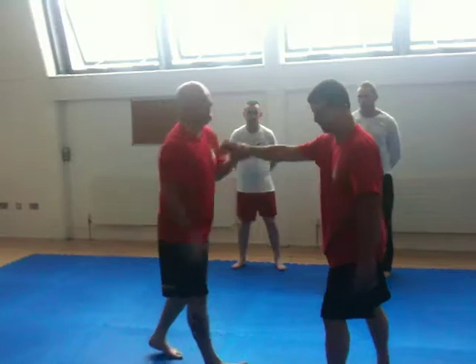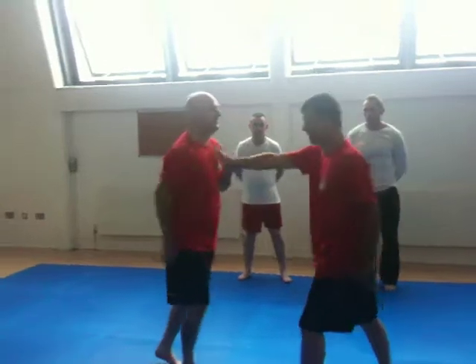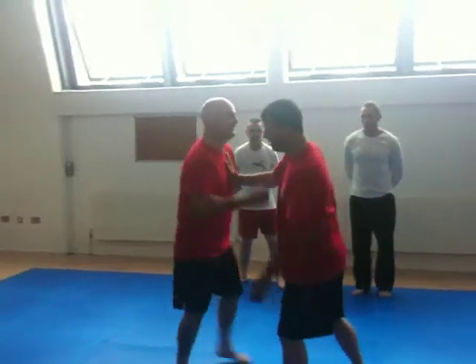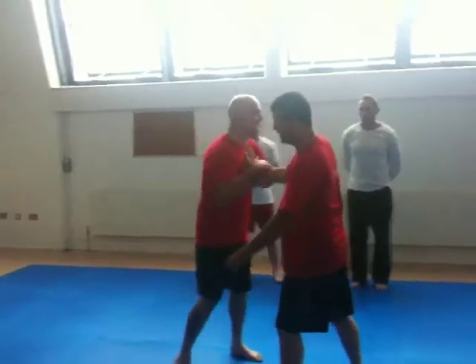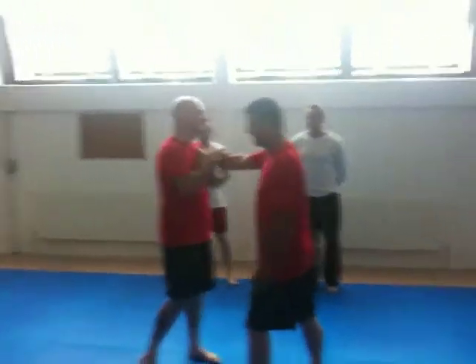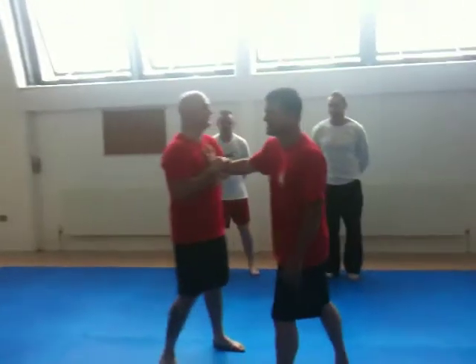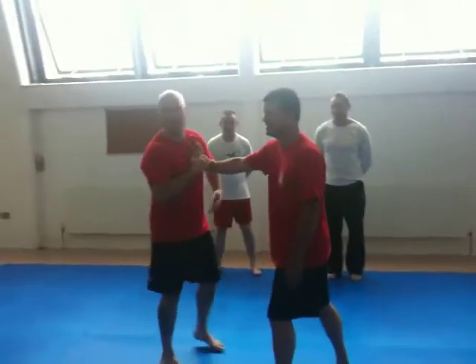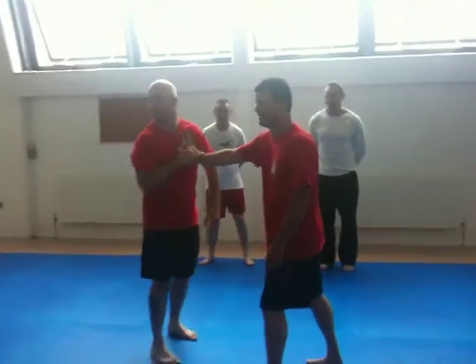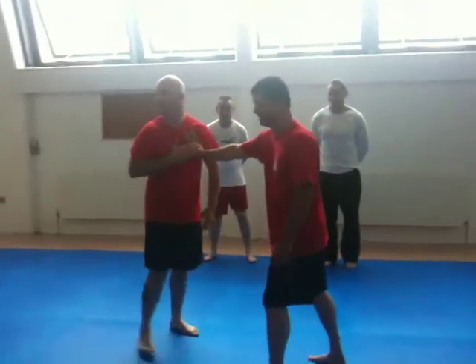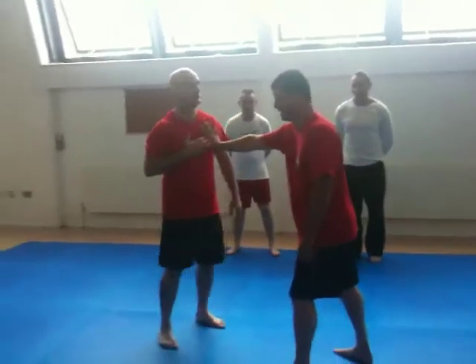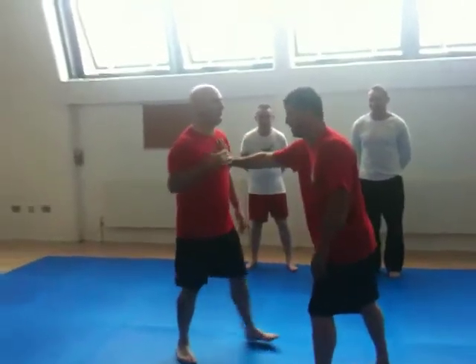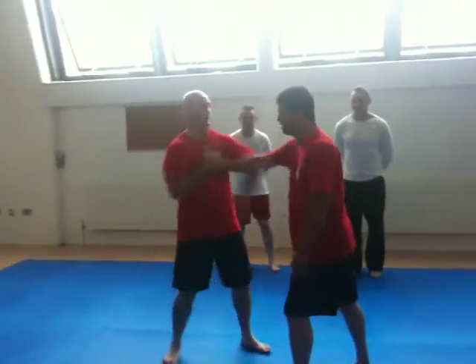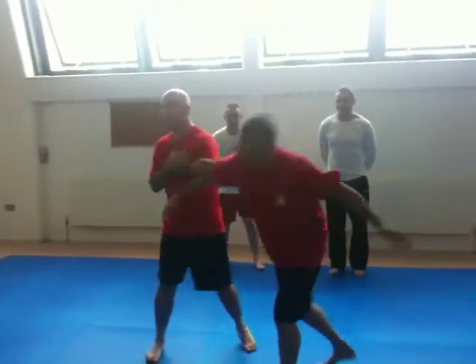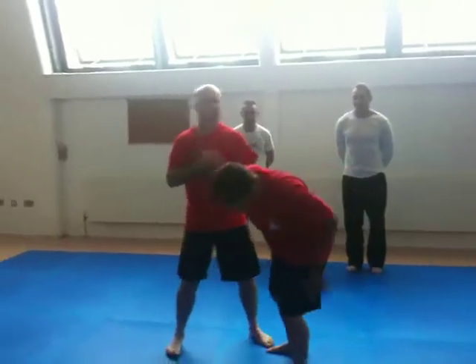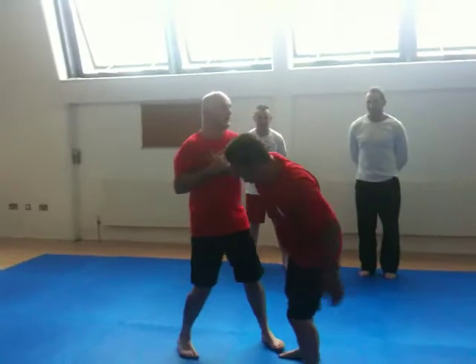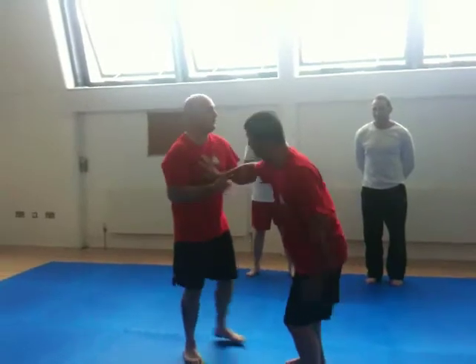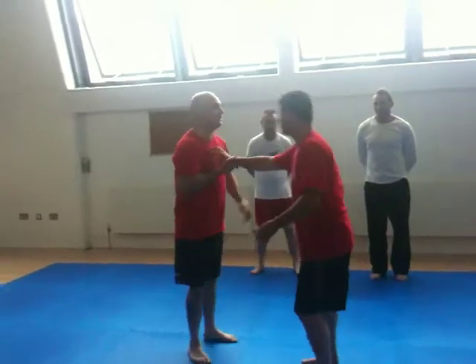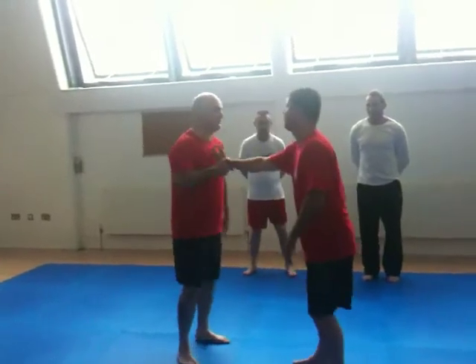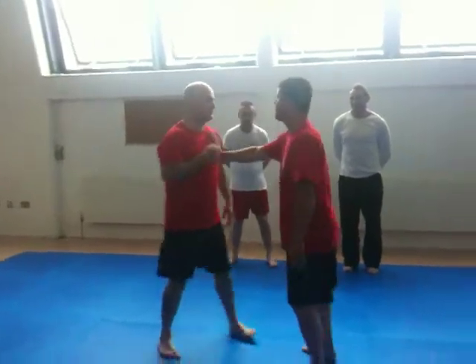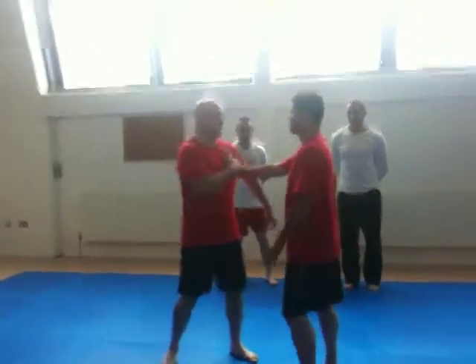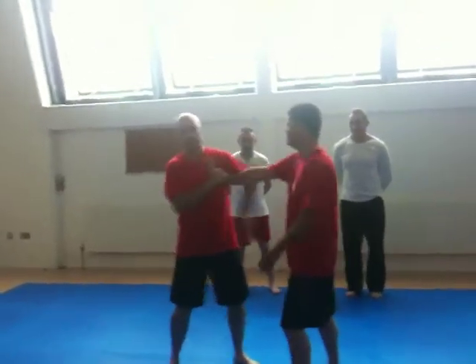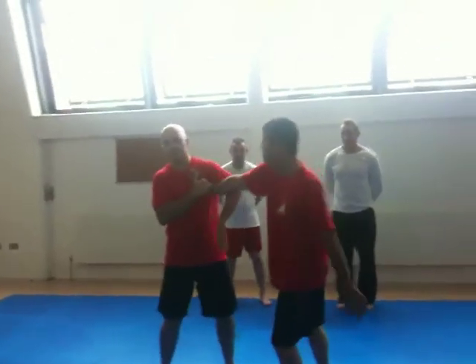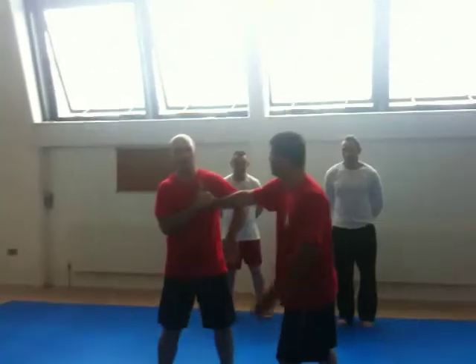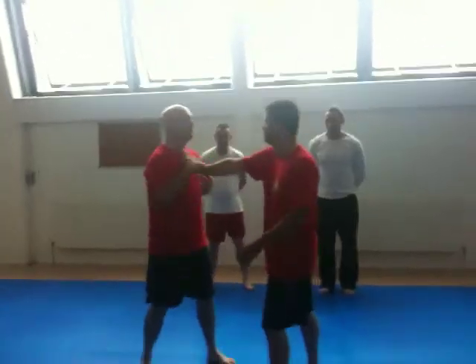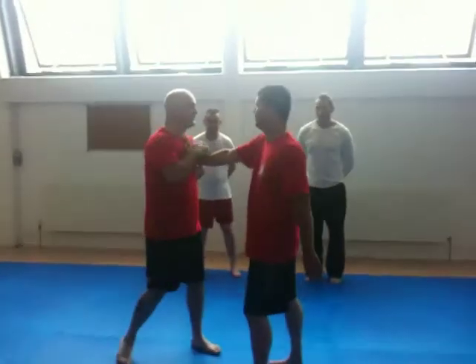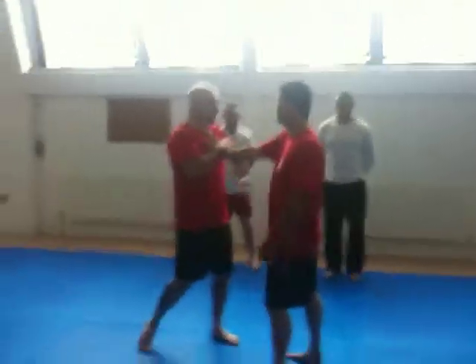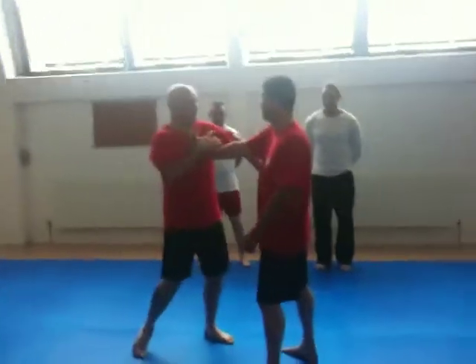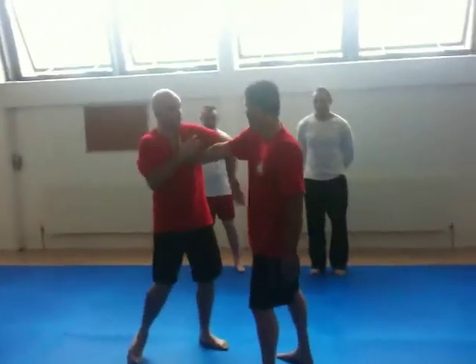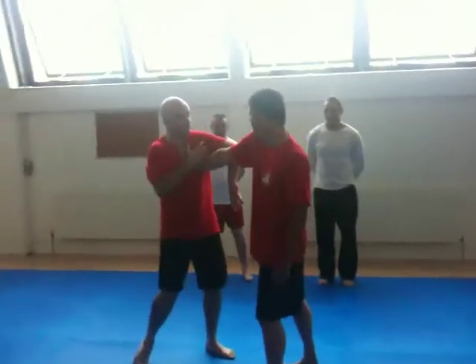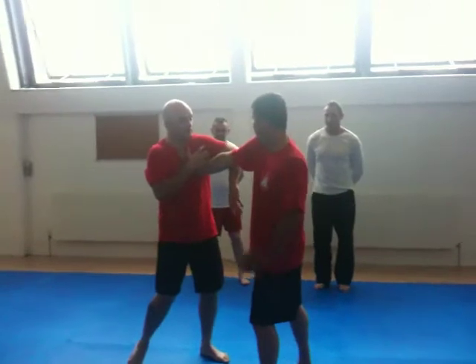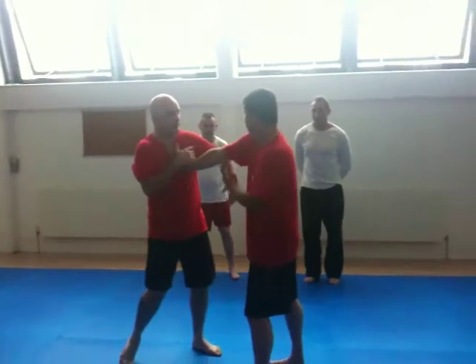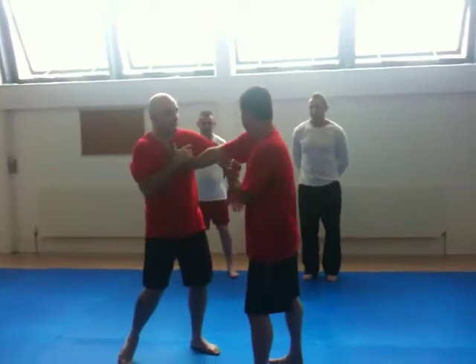Ok, so from here, lock. Now when you're doing it, practice the area that you're striking with your bone cells onto the elbow.